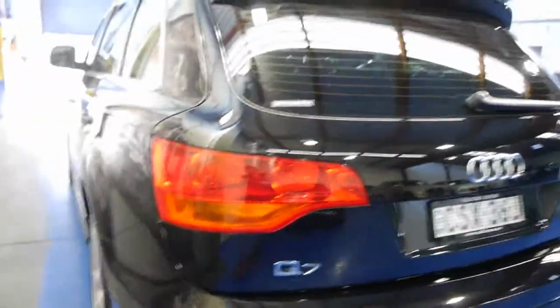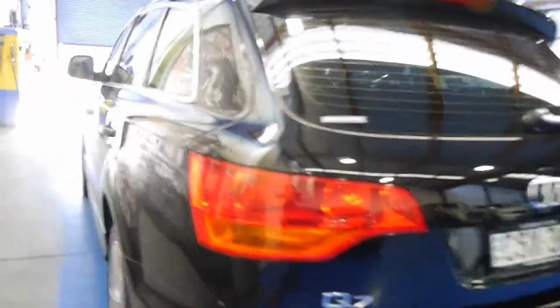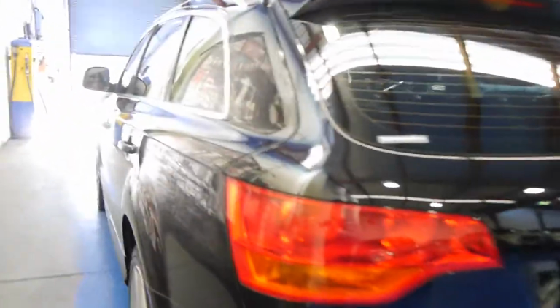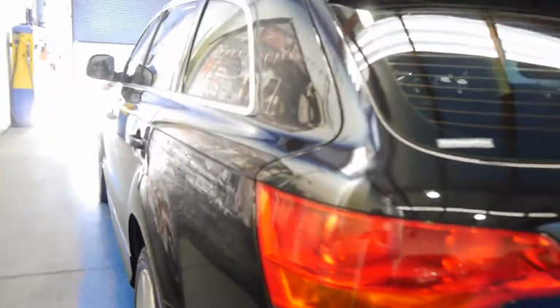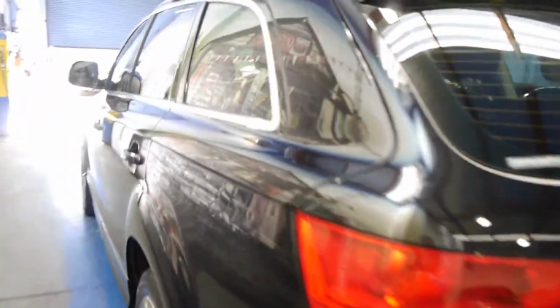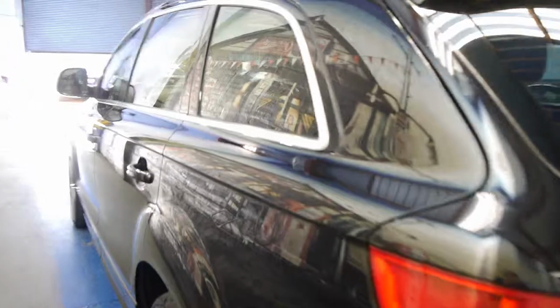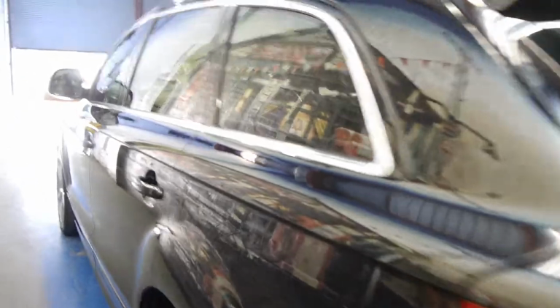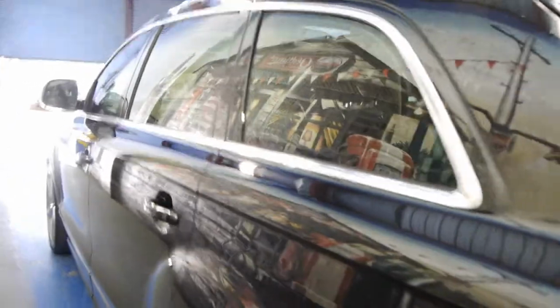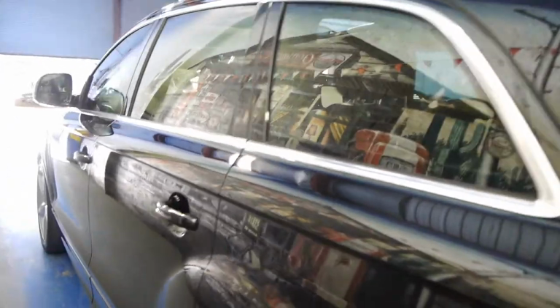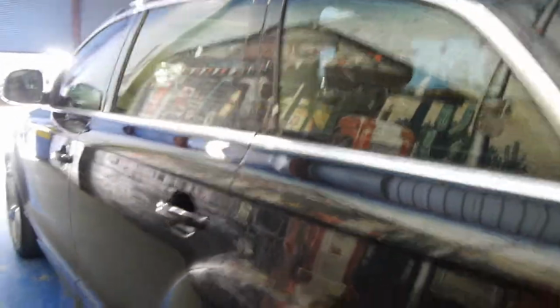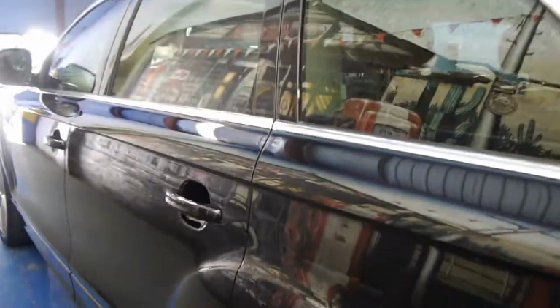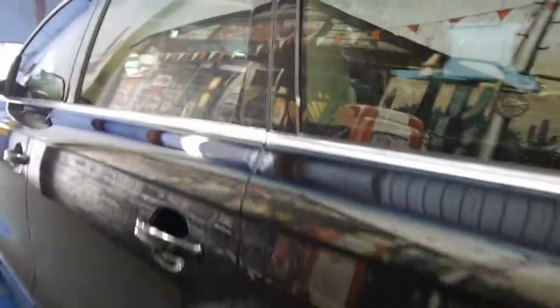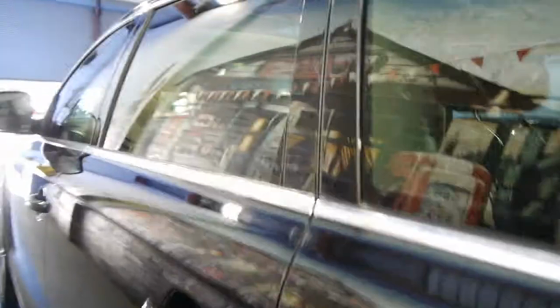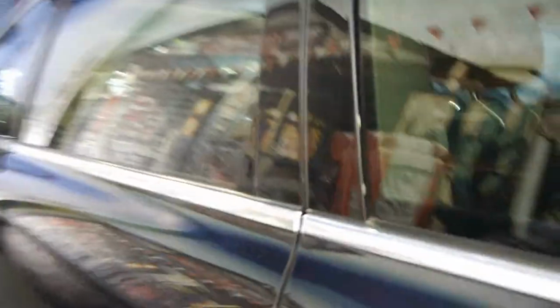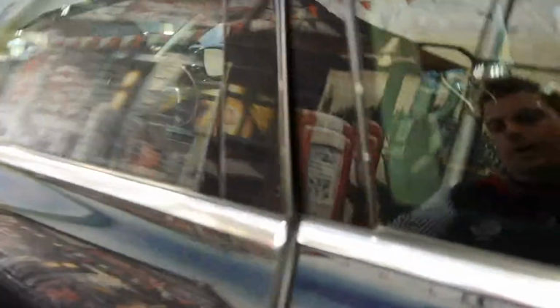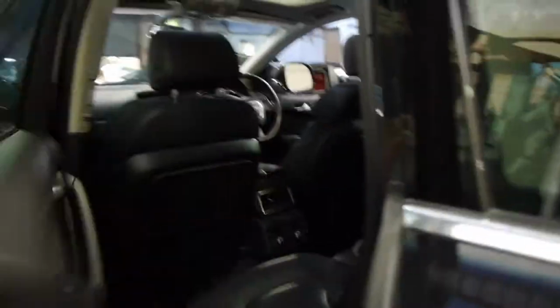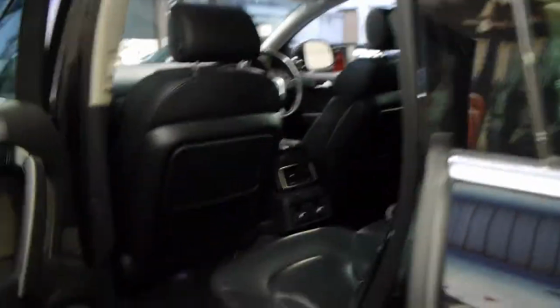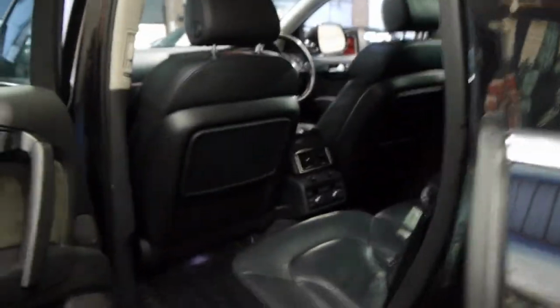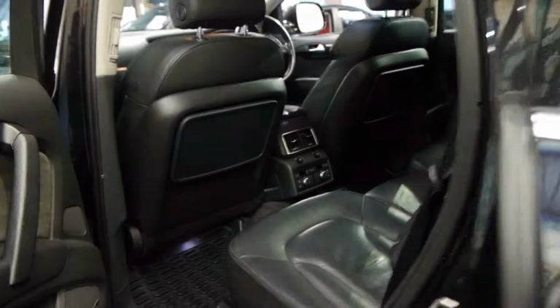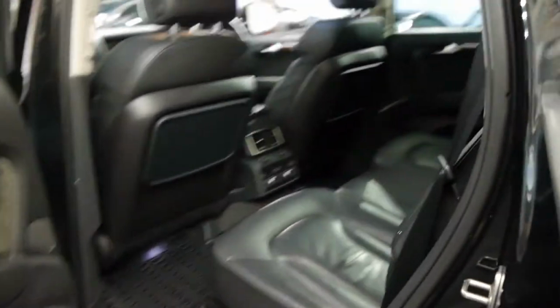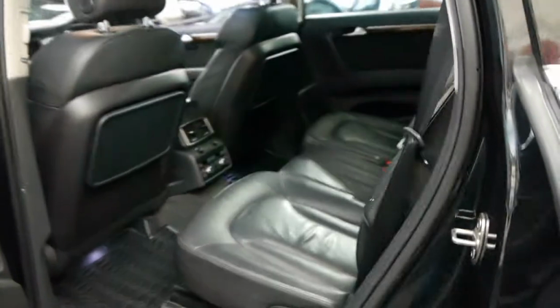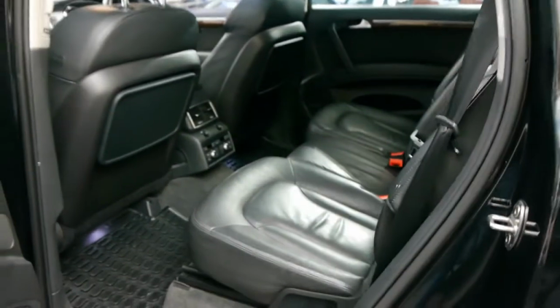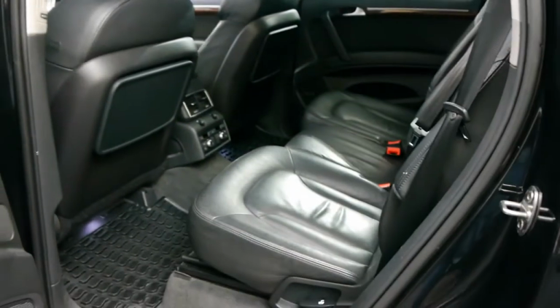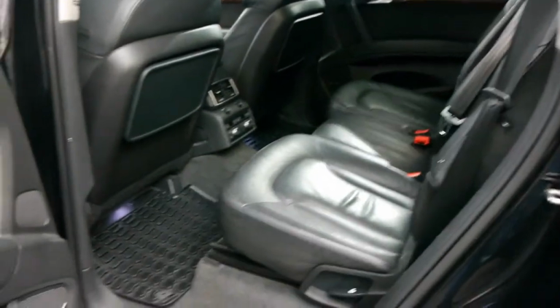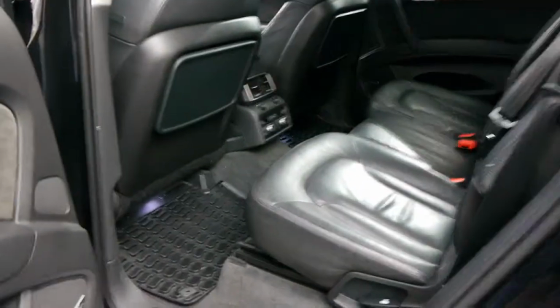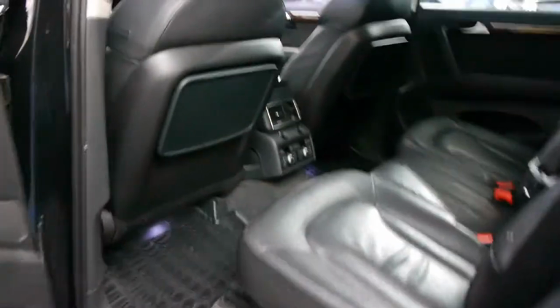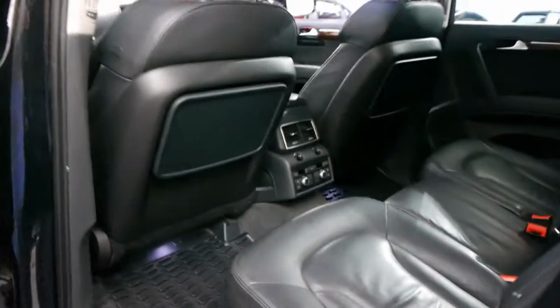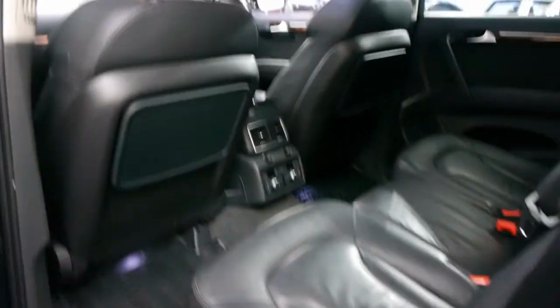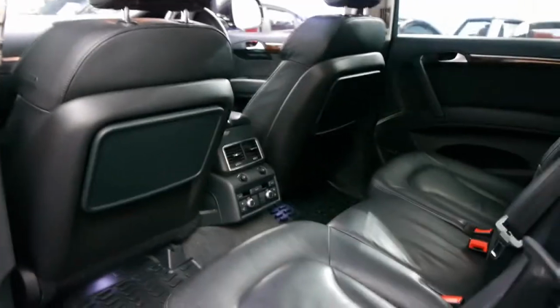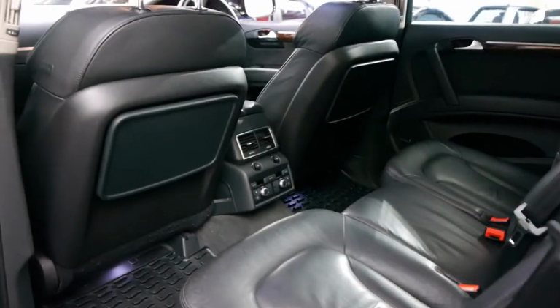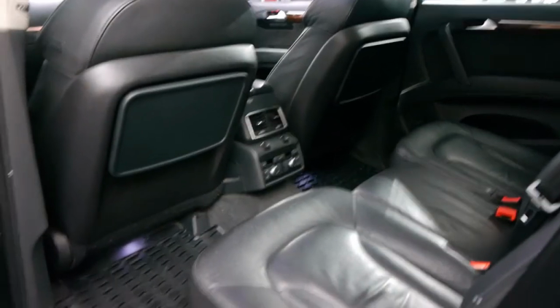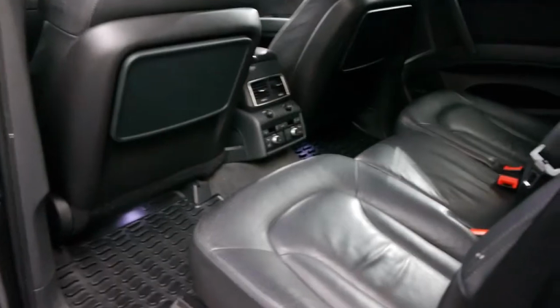We're starting to see this model, especially in the turbo diesel V8, with up to 200,000 kilometres. Another option it has is a Bose sound system.